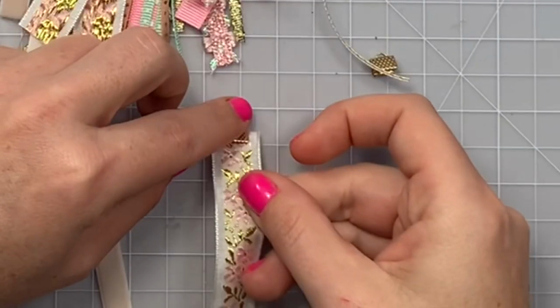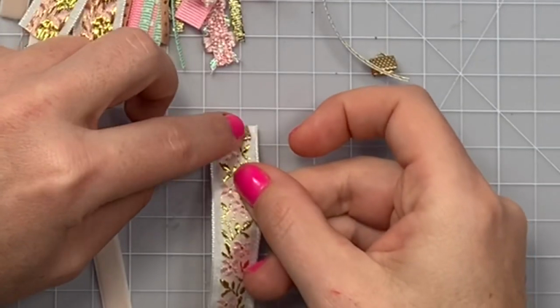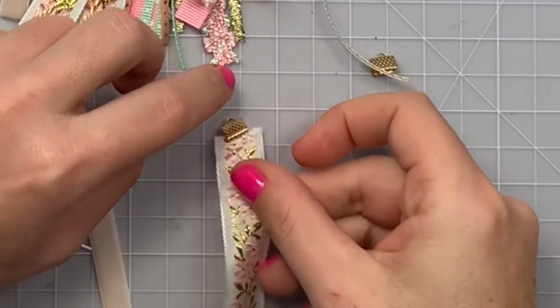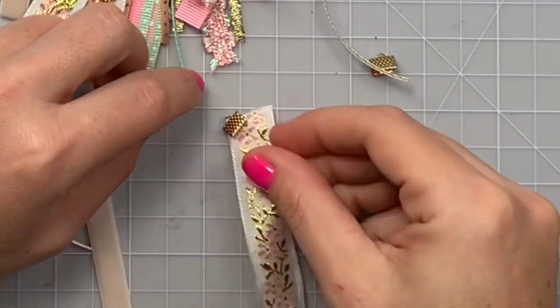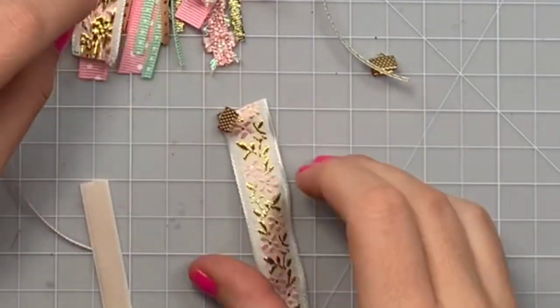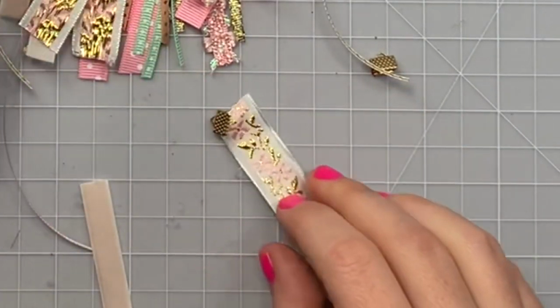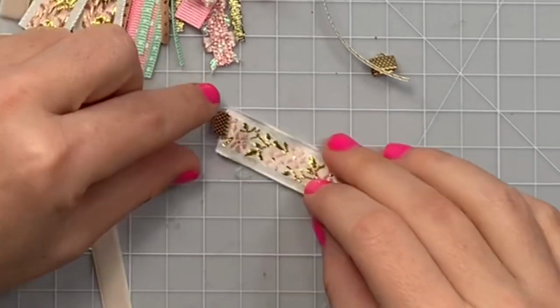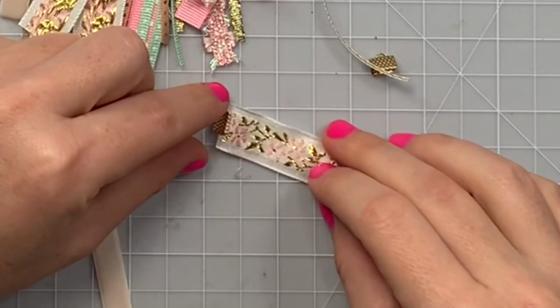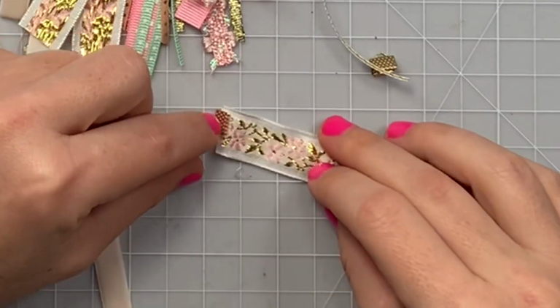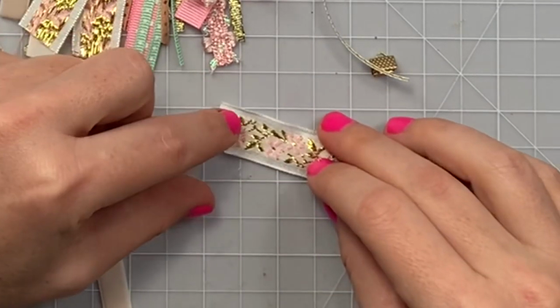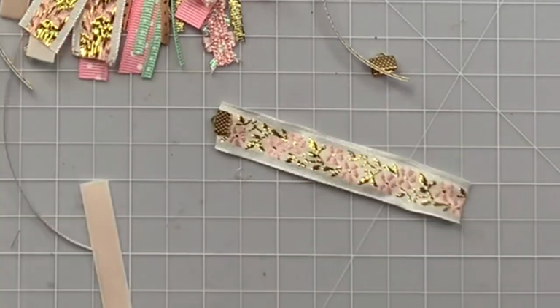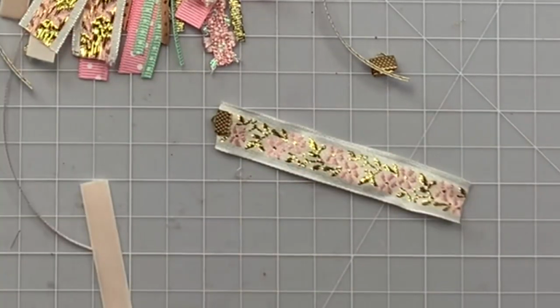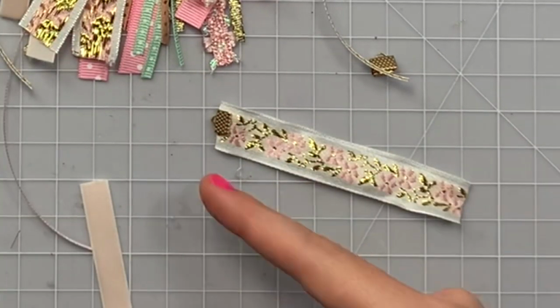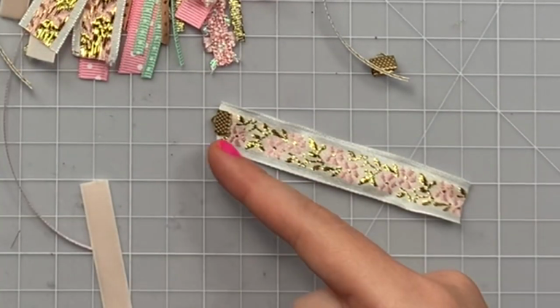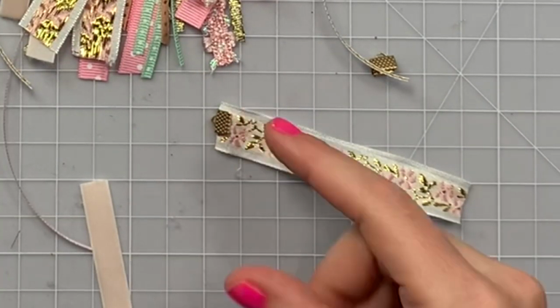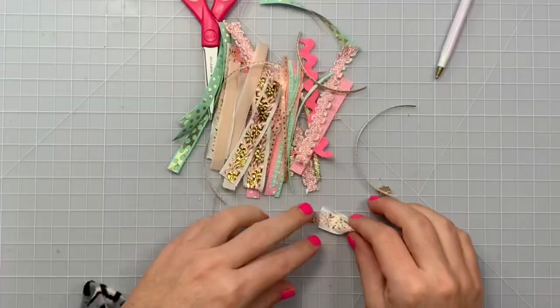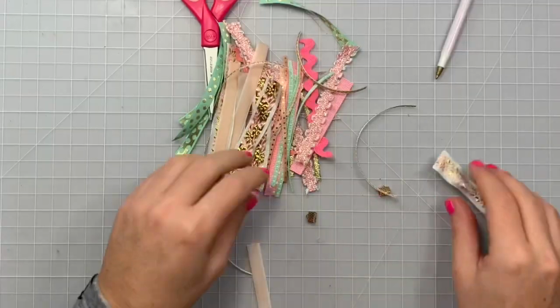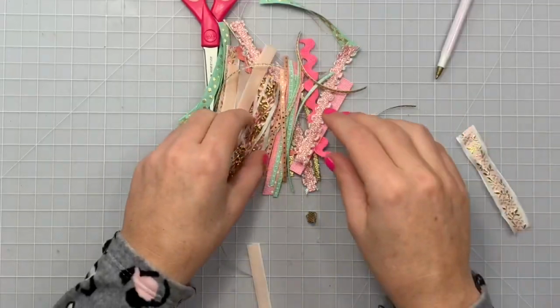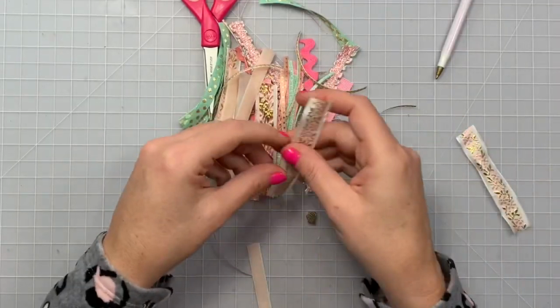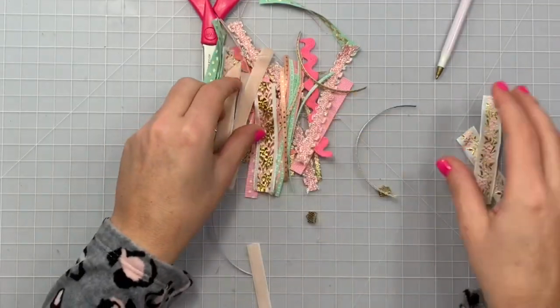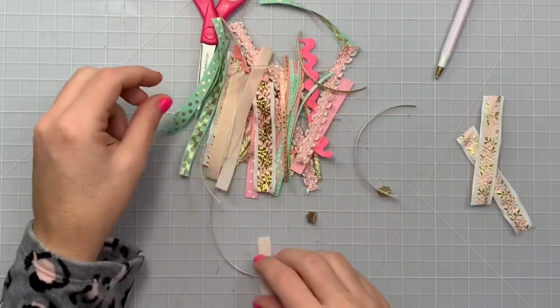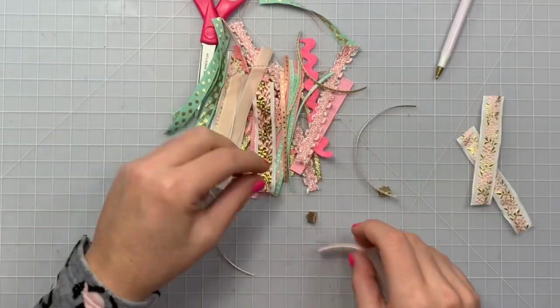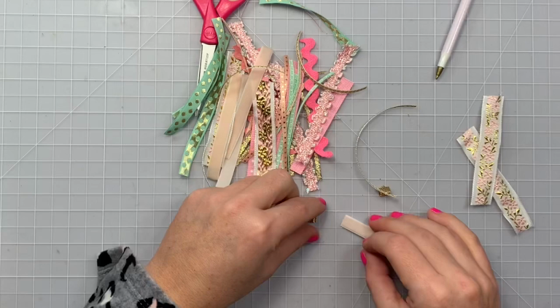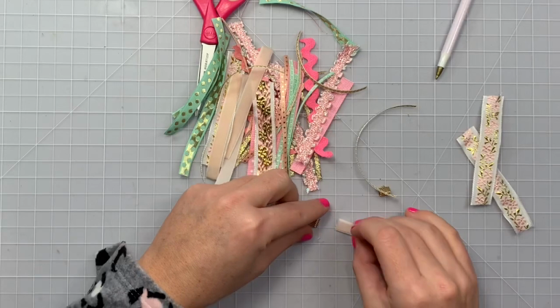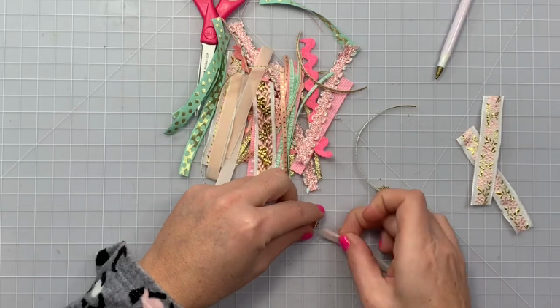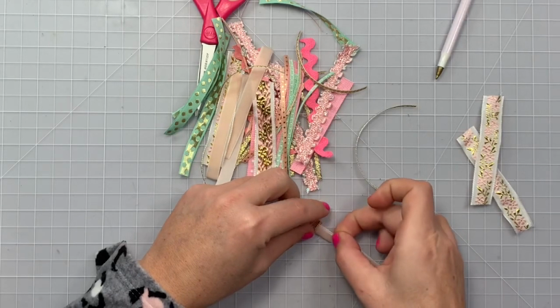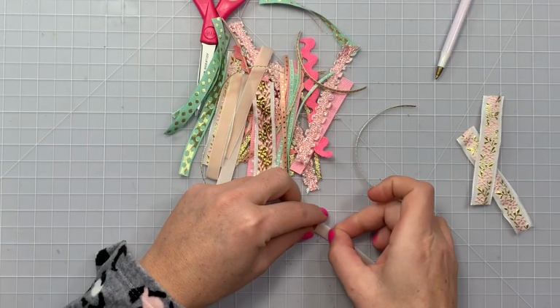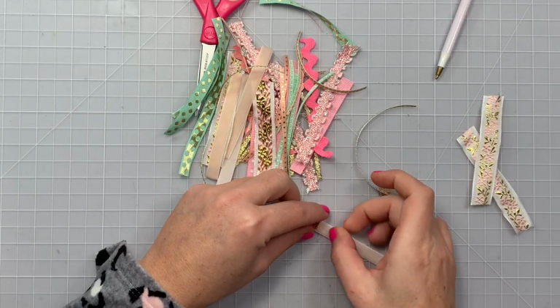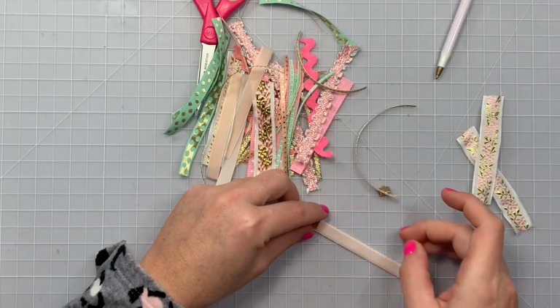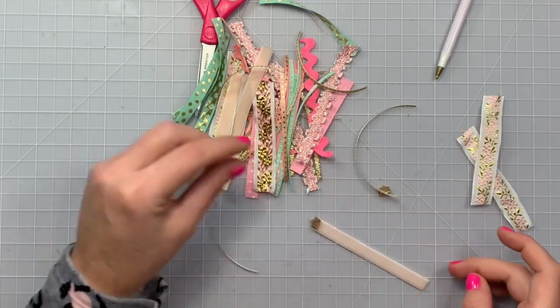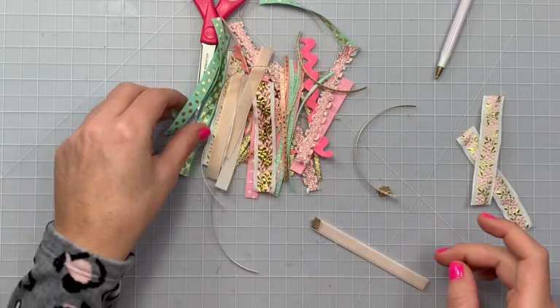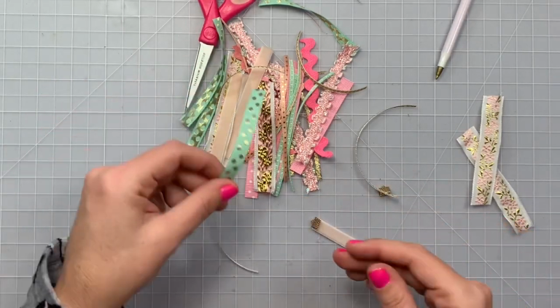I realized I can only use some of the ribbons because this one is way too wide for the clasp — it just looks silly hanging over that much. So I'm going to have to wait and use those at a later time.